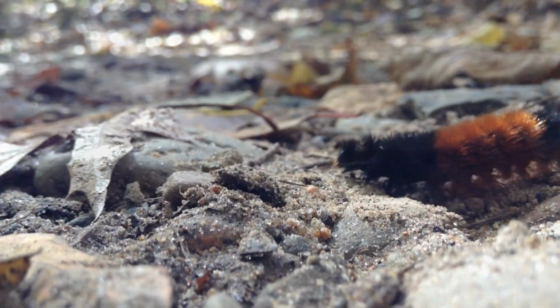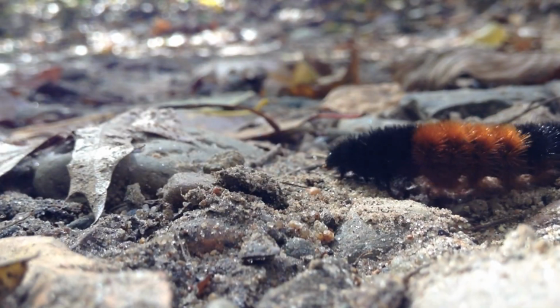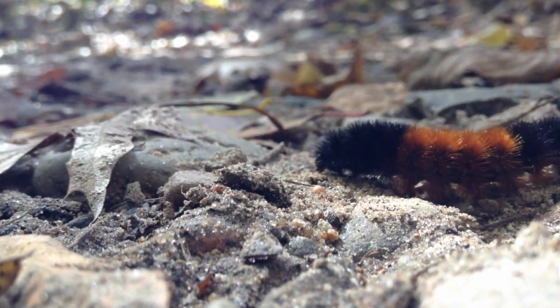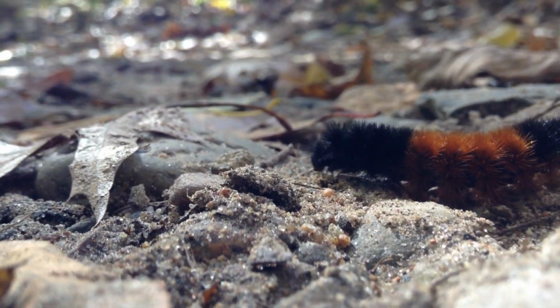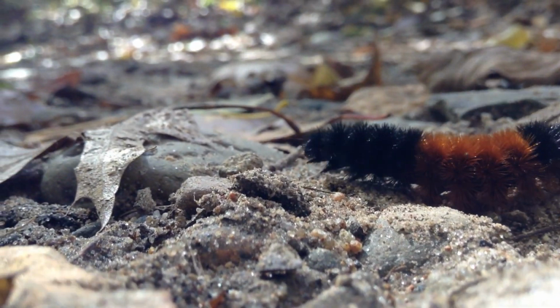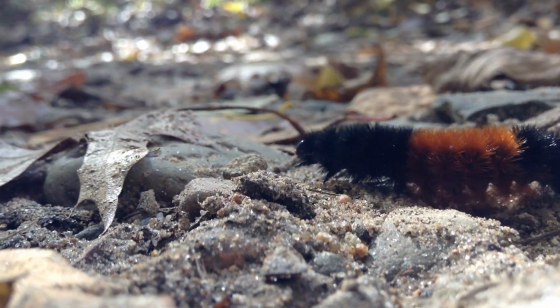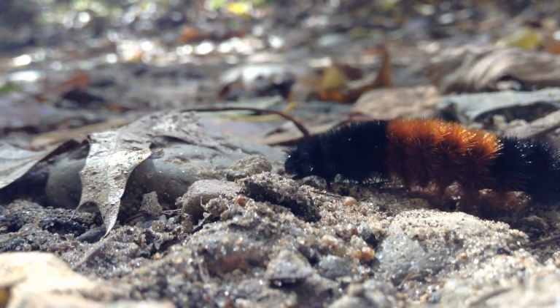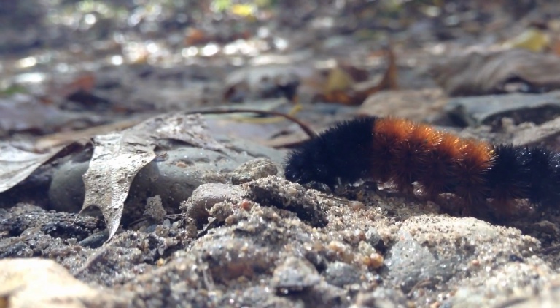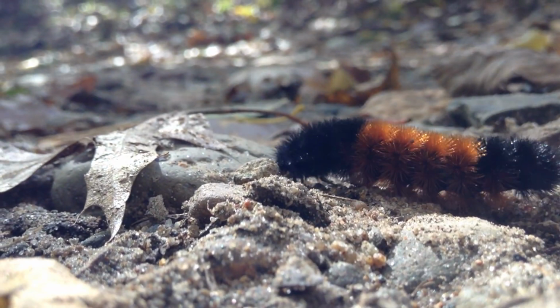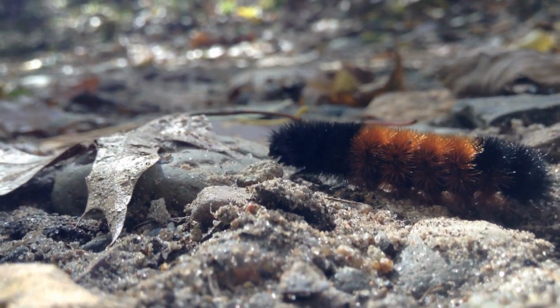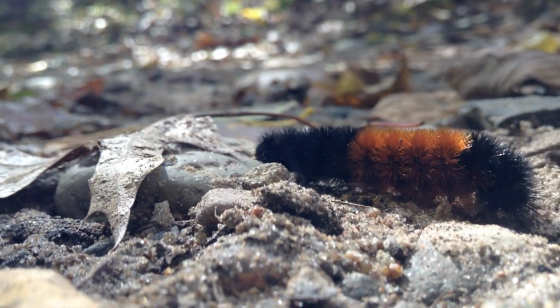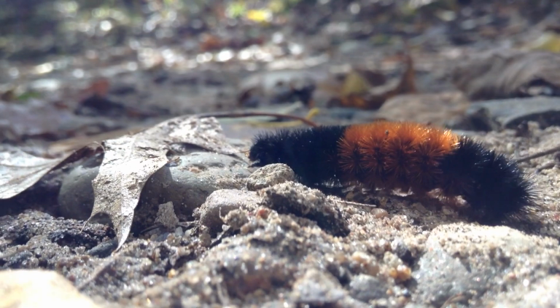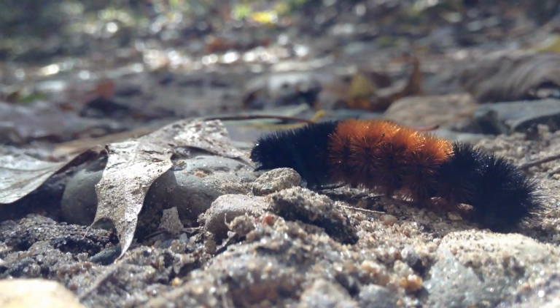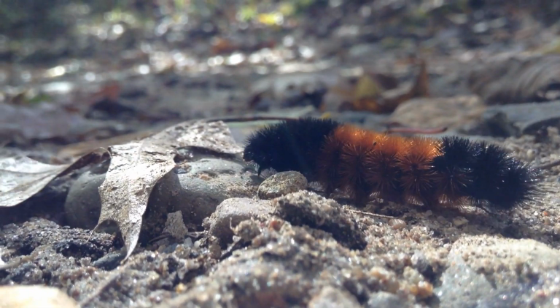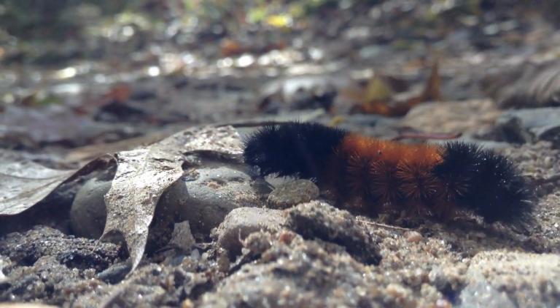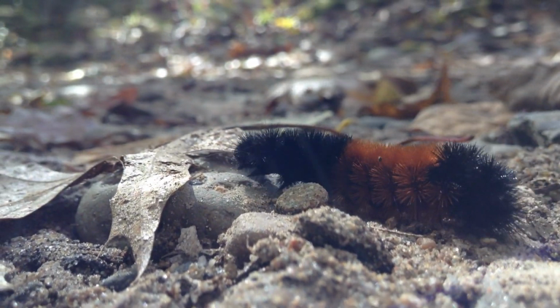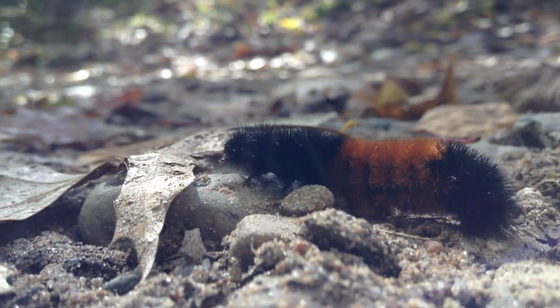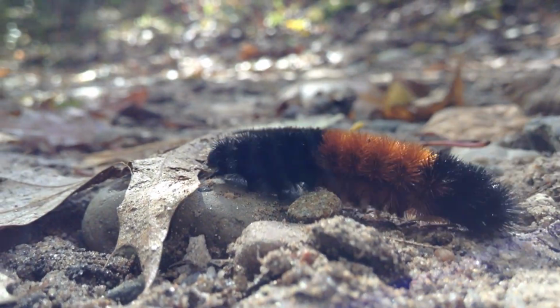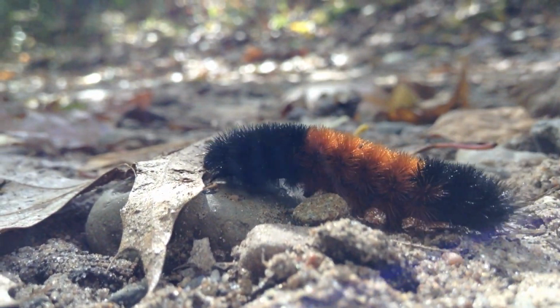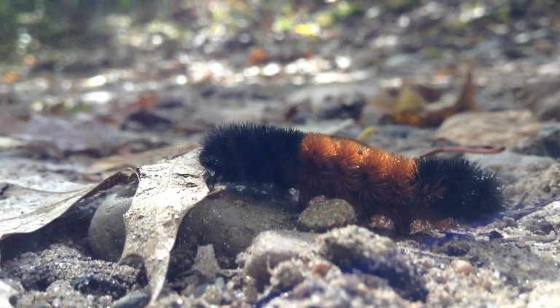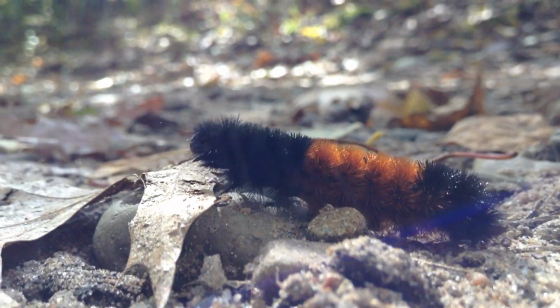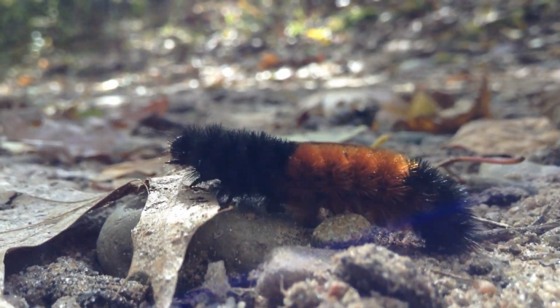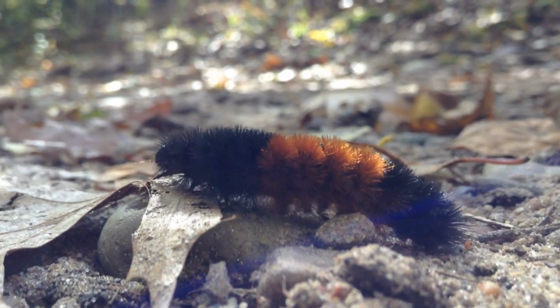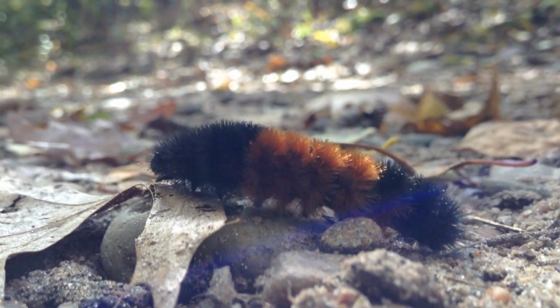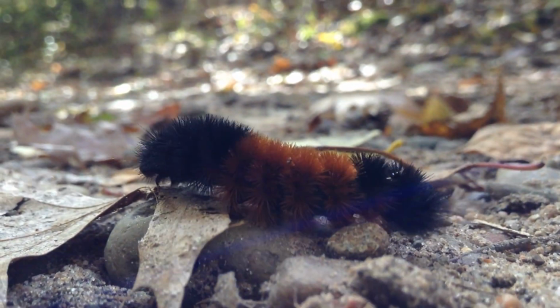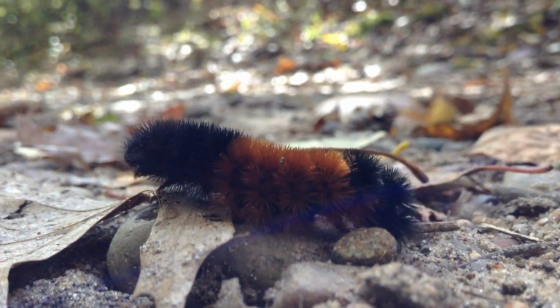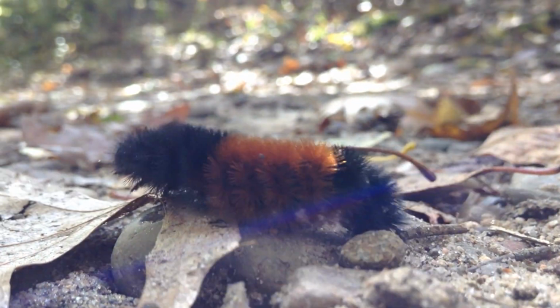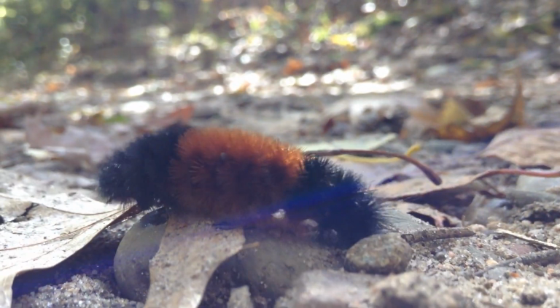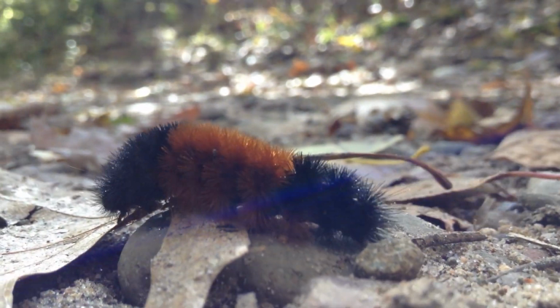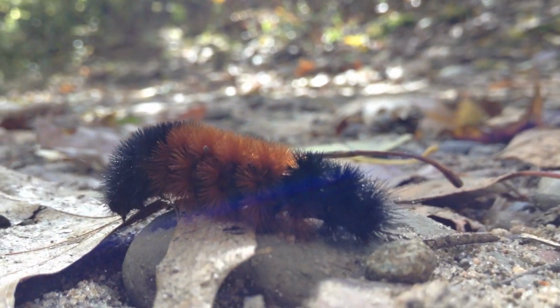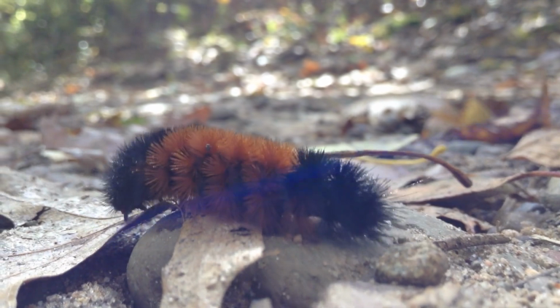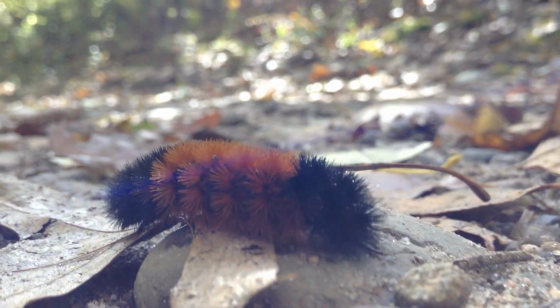Welcome to the garden. Today we're going to be talking about woolly caterpillars. You might also know them as banded woolly bears or woolly worms.